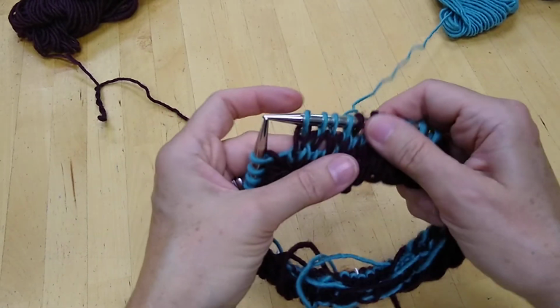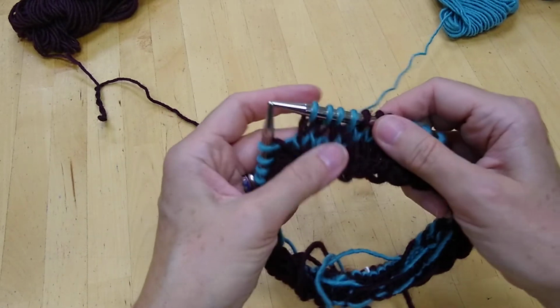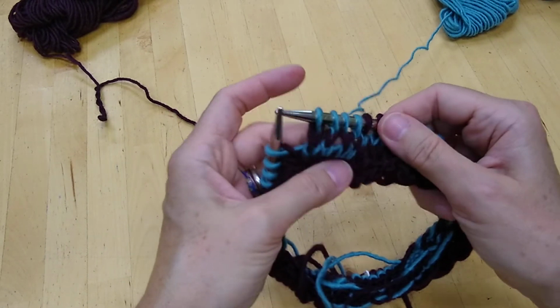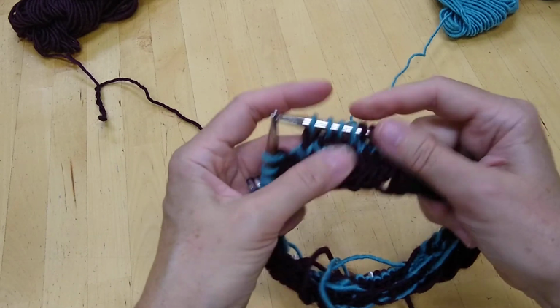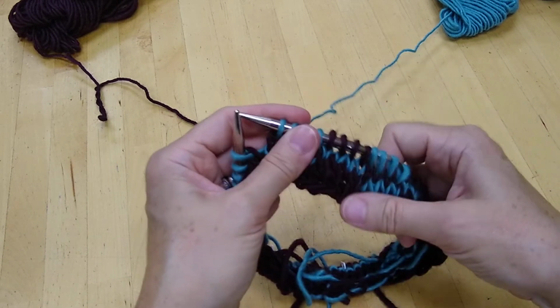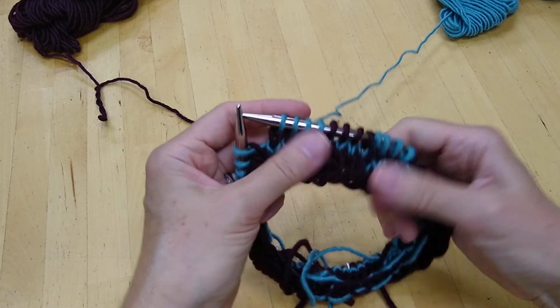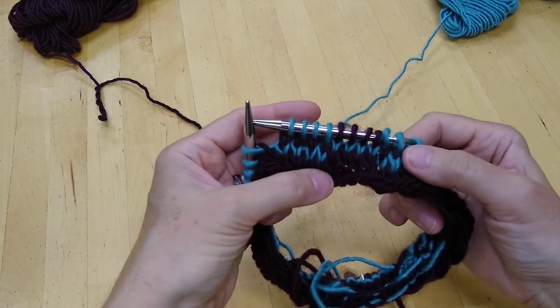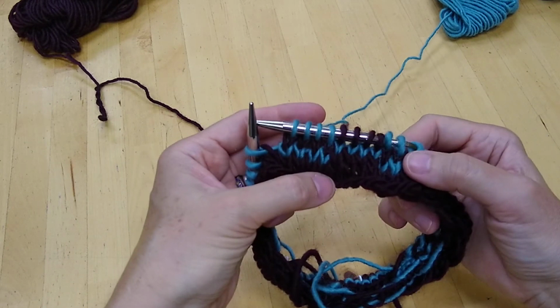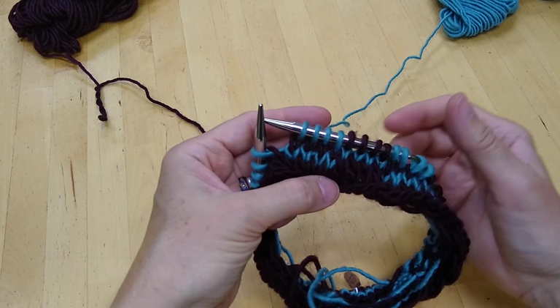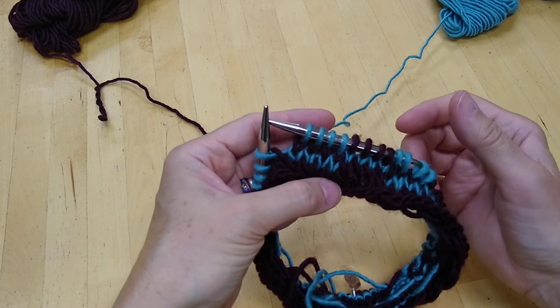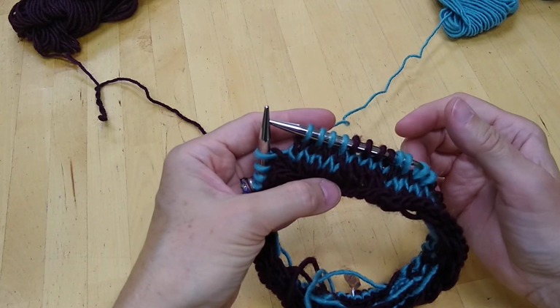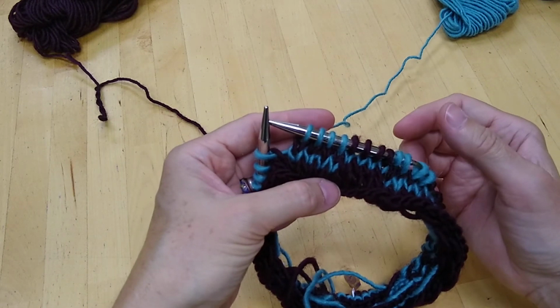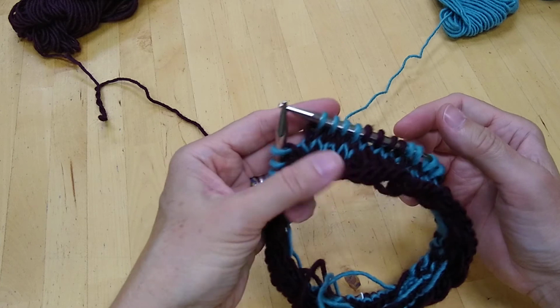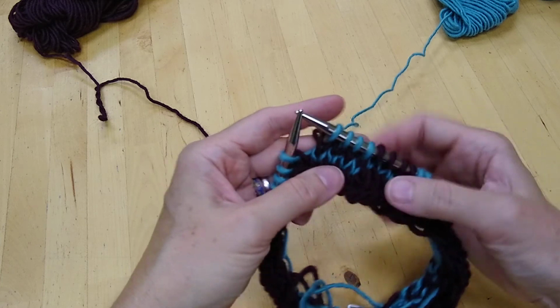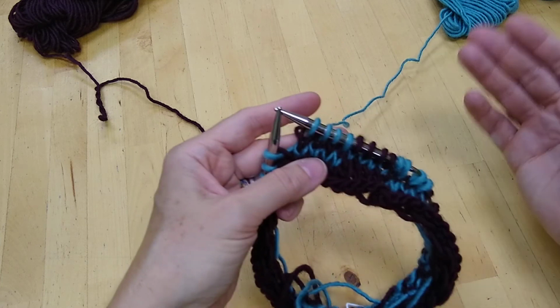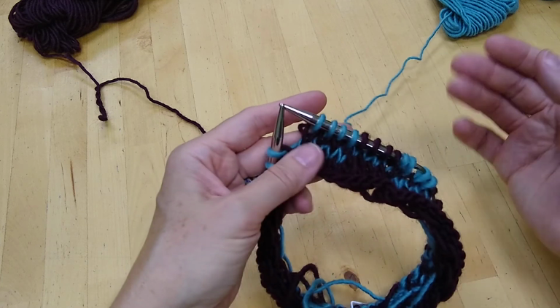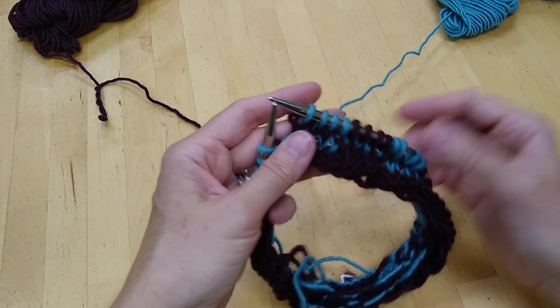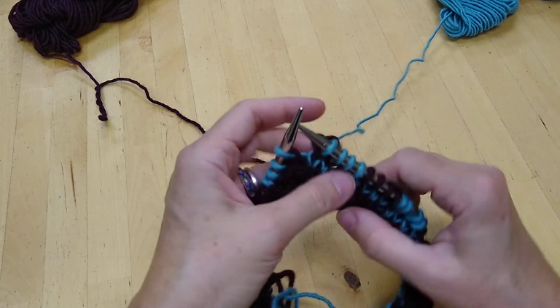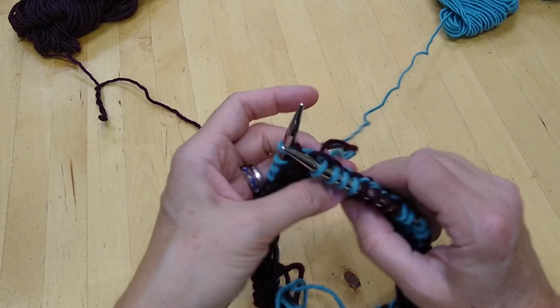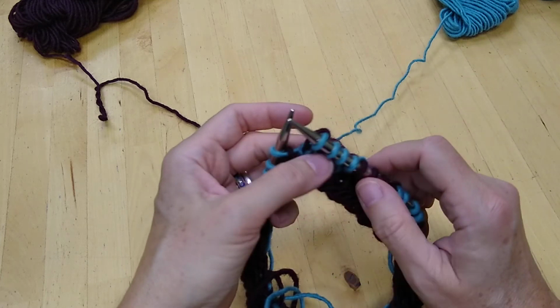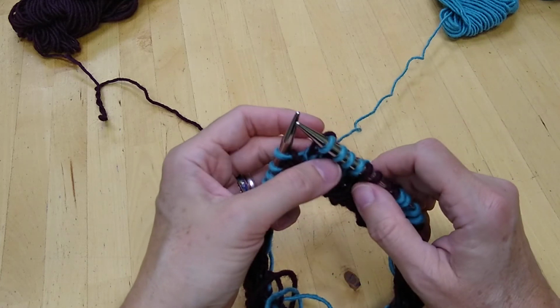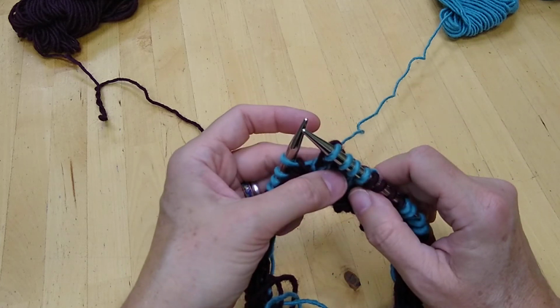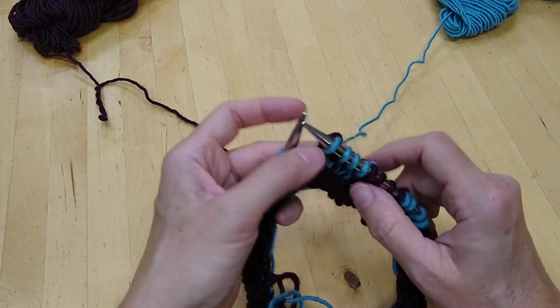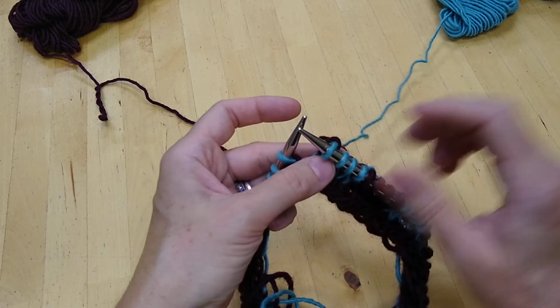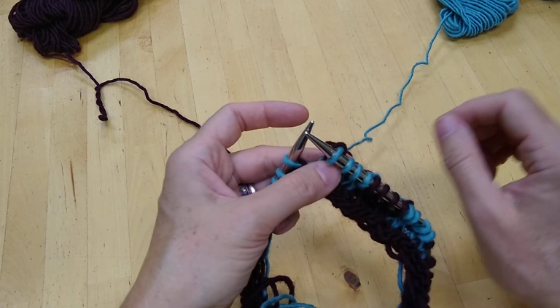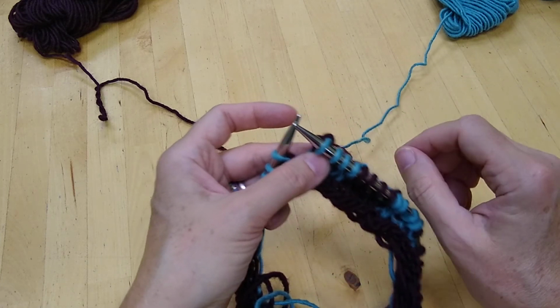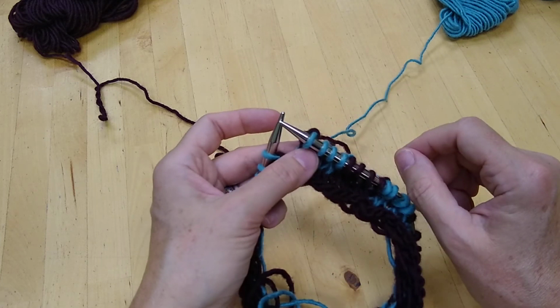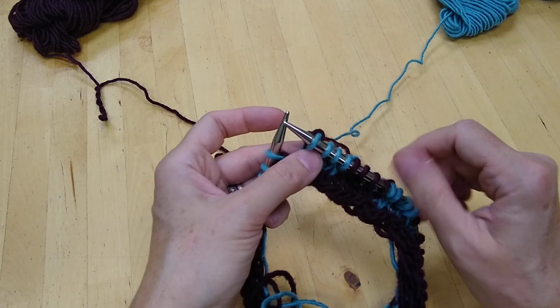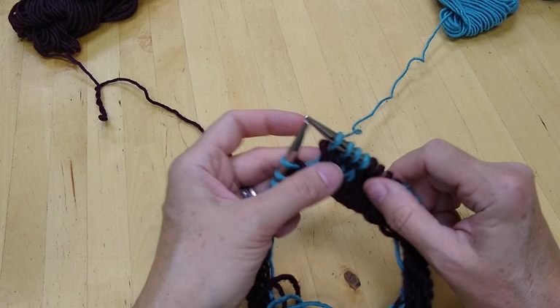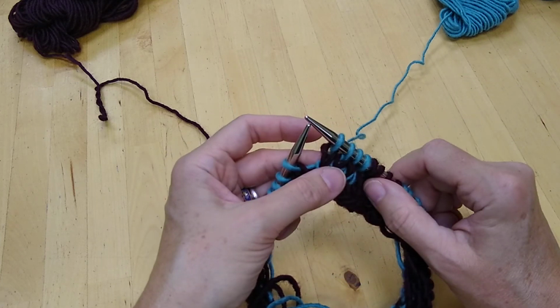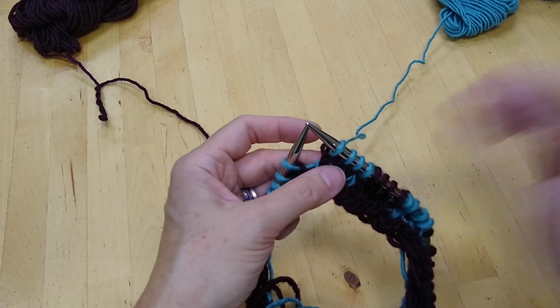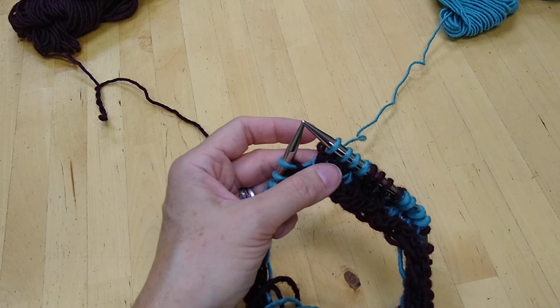And that is how you will catch a float in either color when you are picking up and dropping the yarns as you need them.